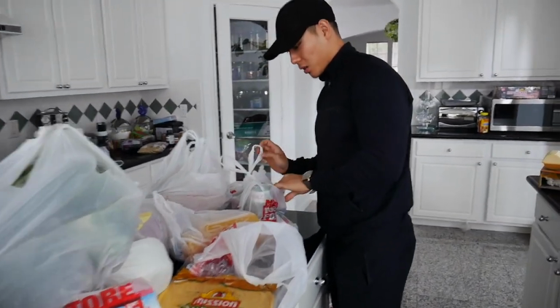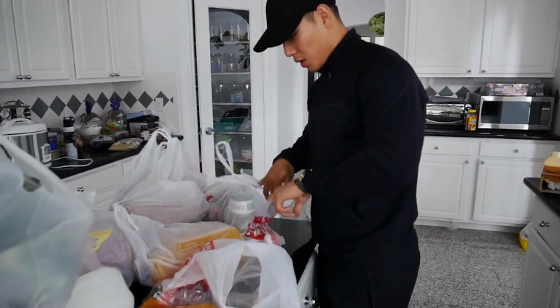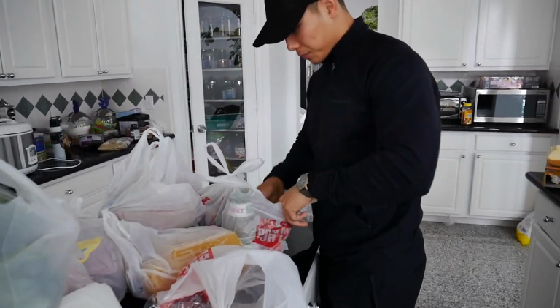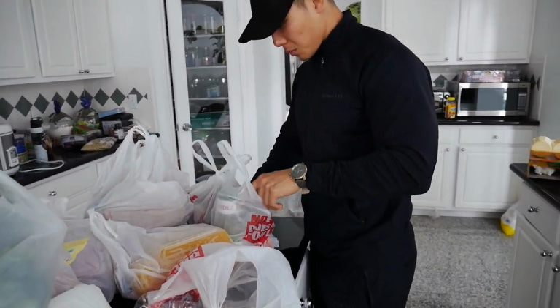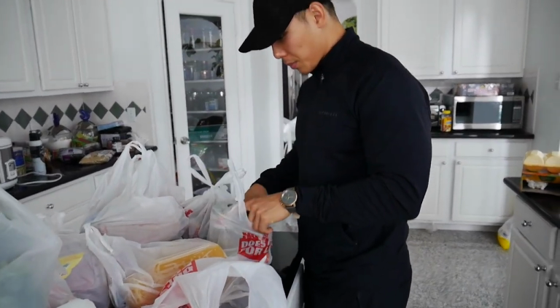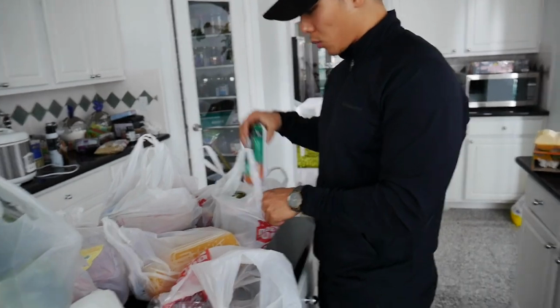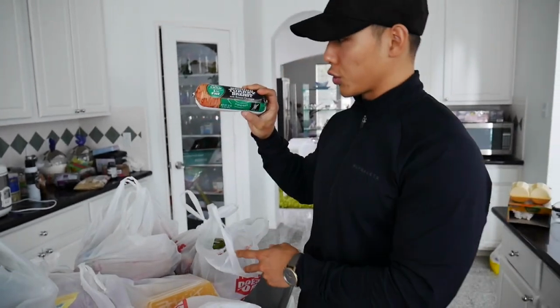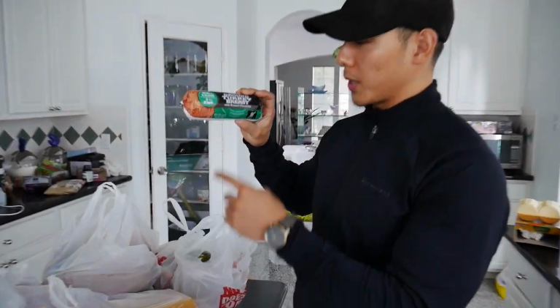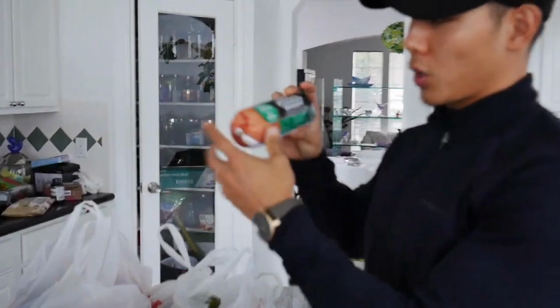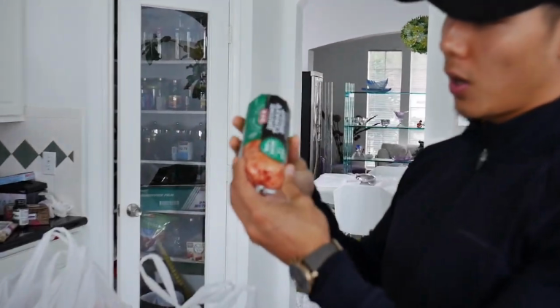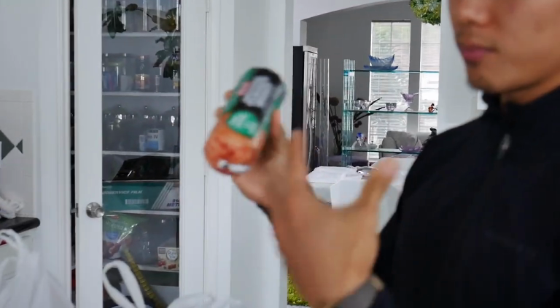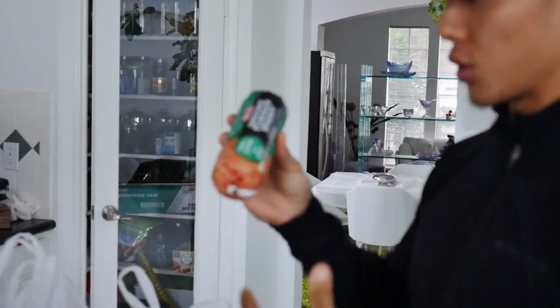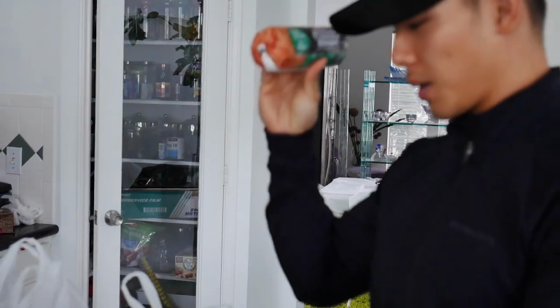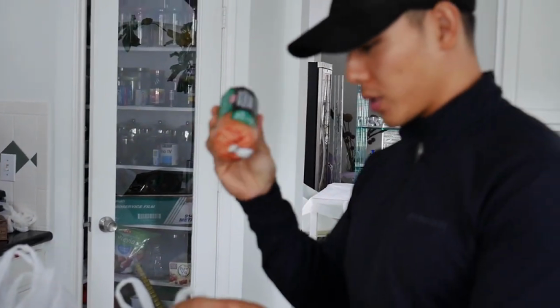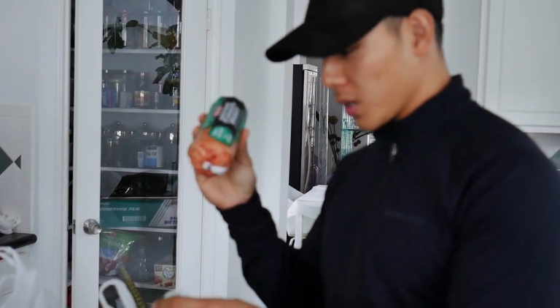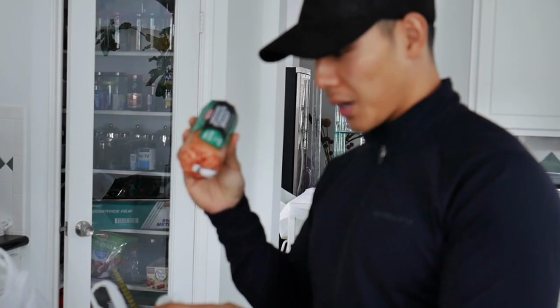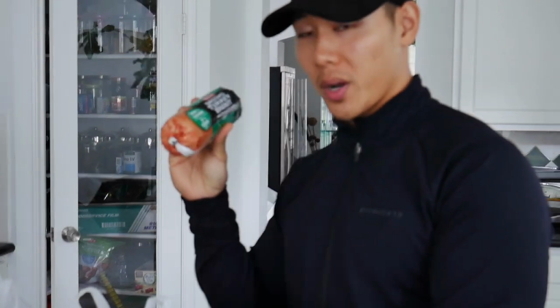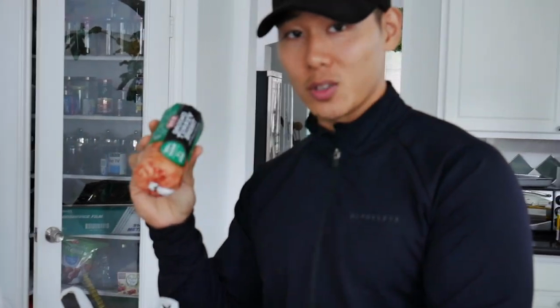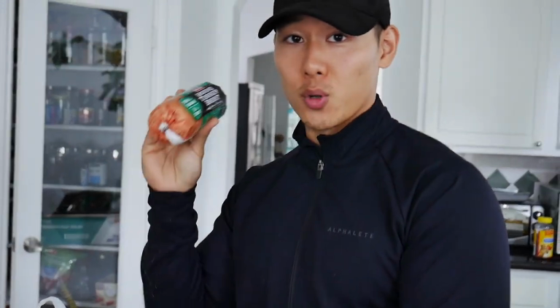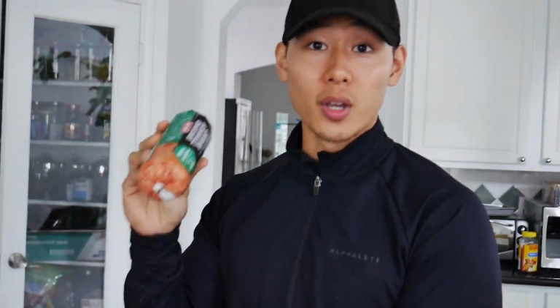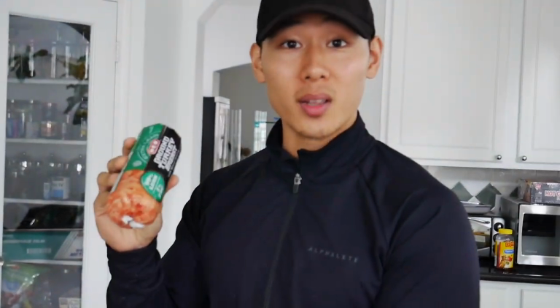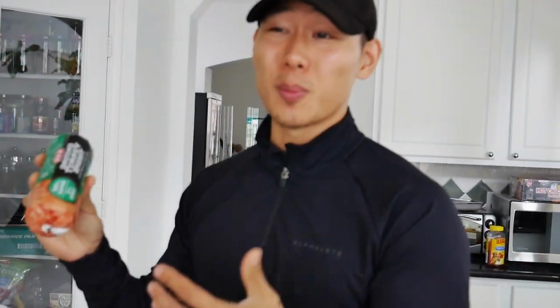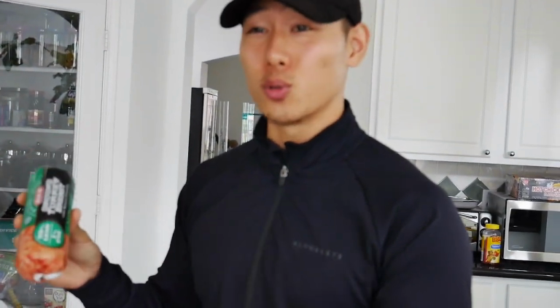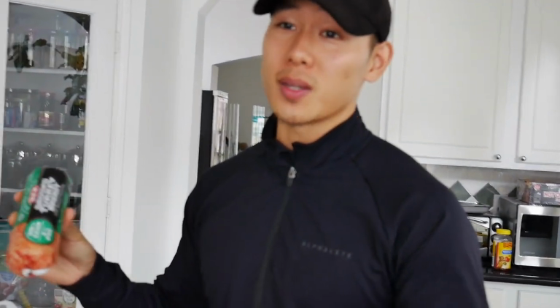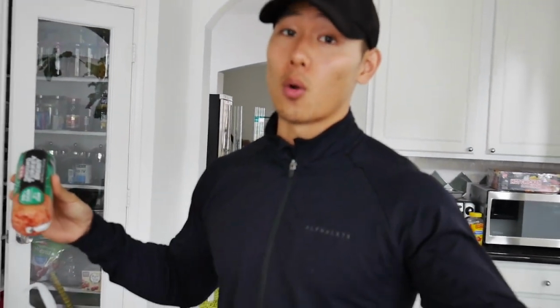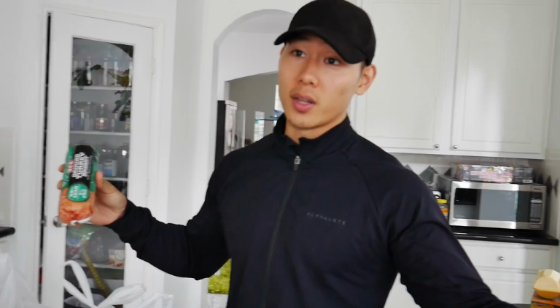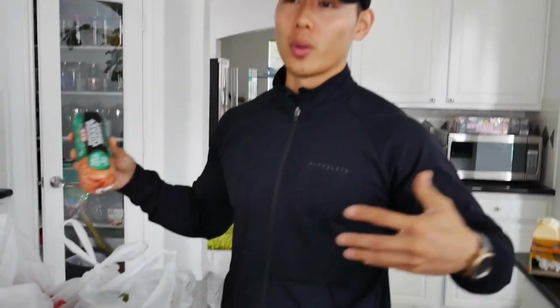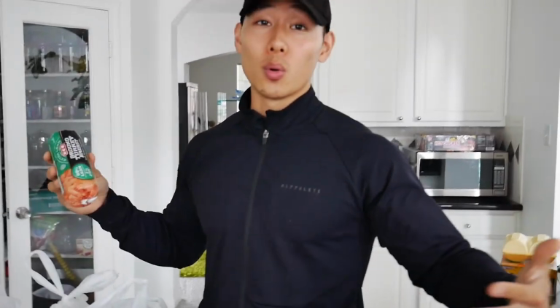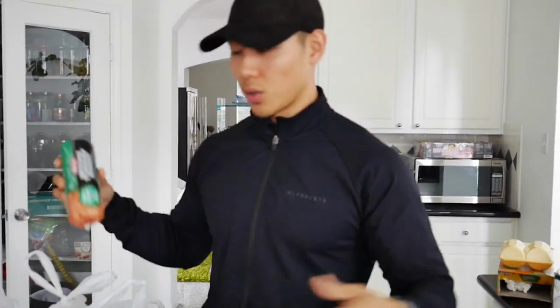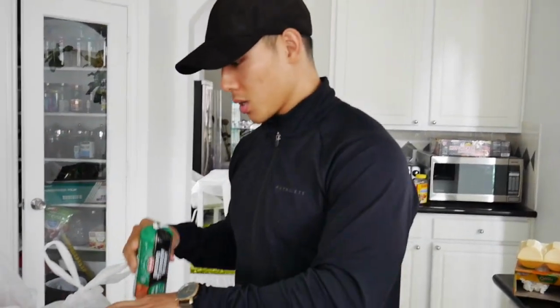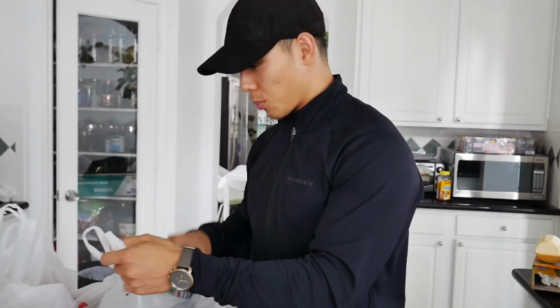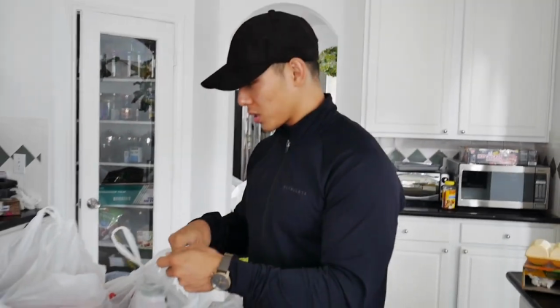Some 99/1 ground turkey because I'm trying to get more protein. 99/1 is not dry if you know how to cook it correctly — most people say it's too dry because they're overcooking it. And some more hot sauce.